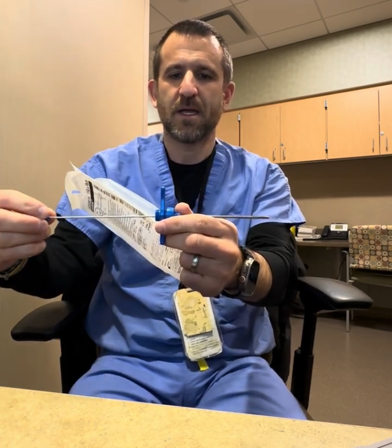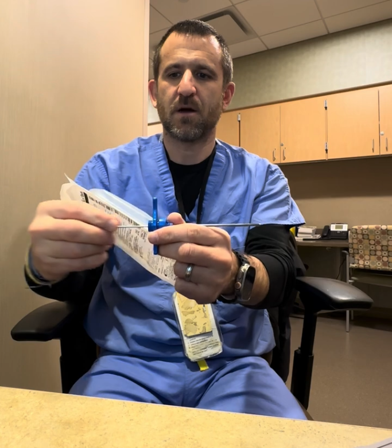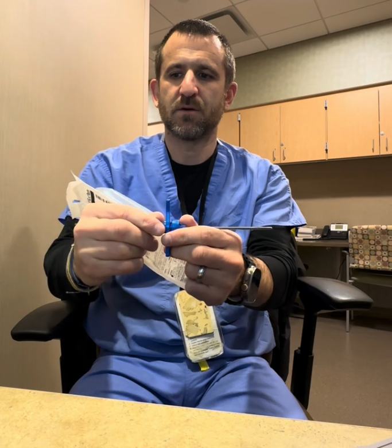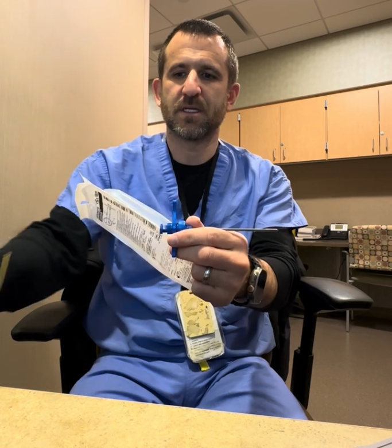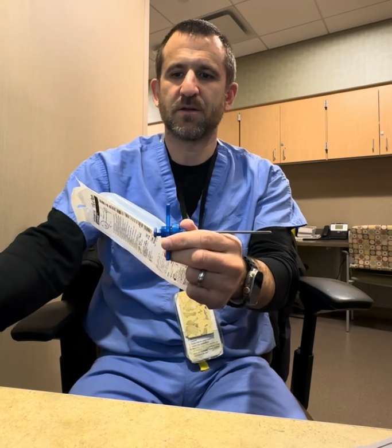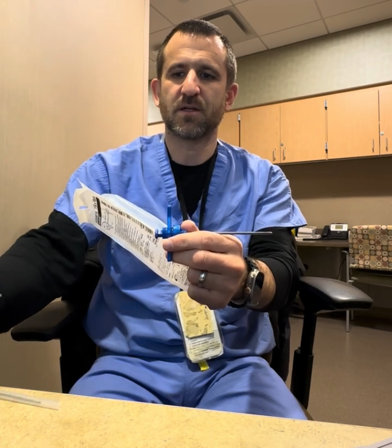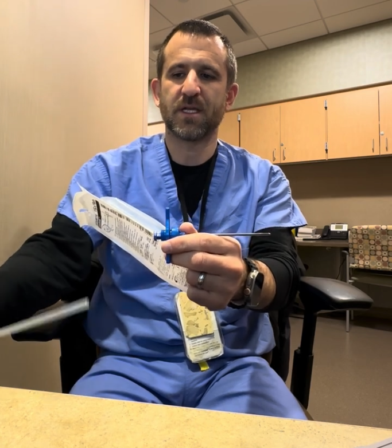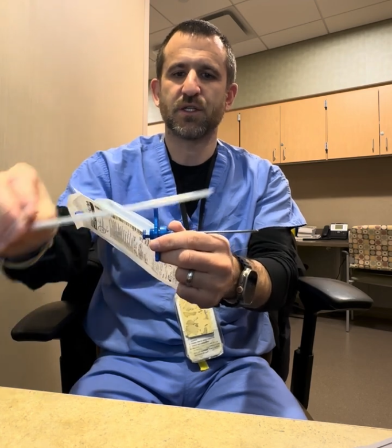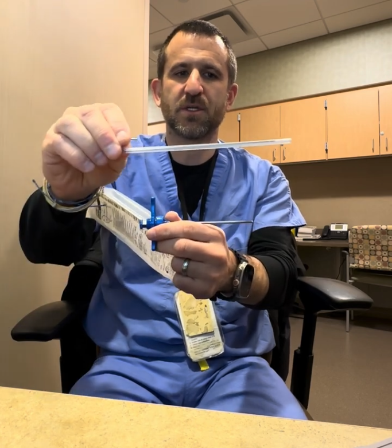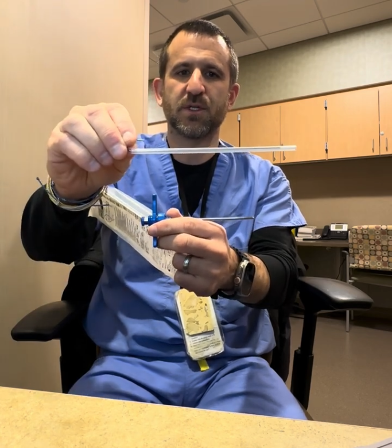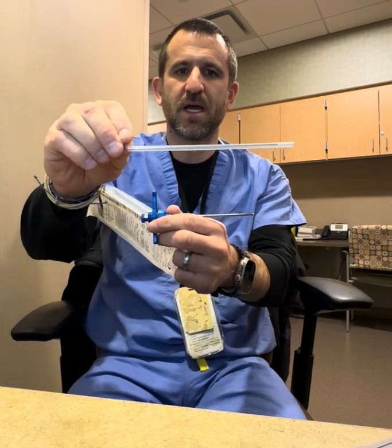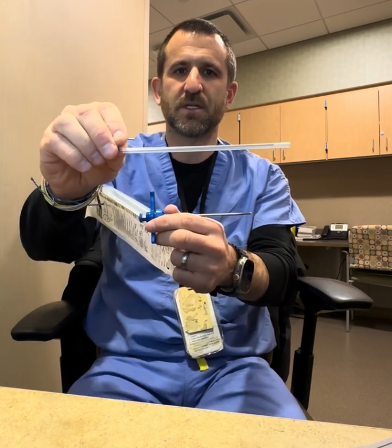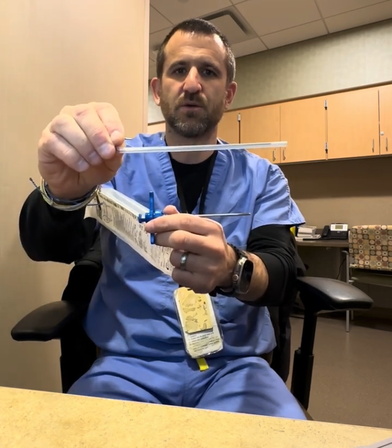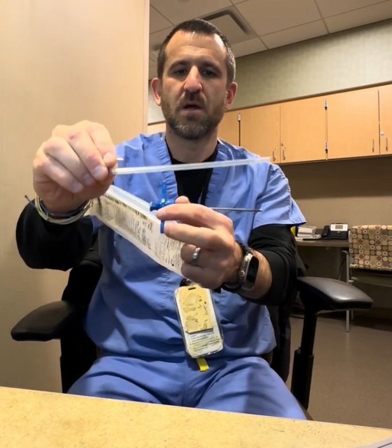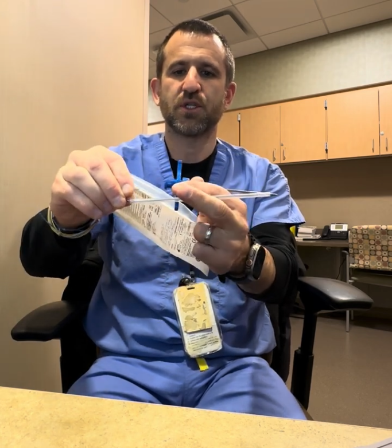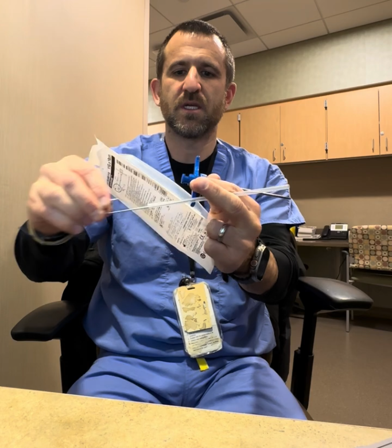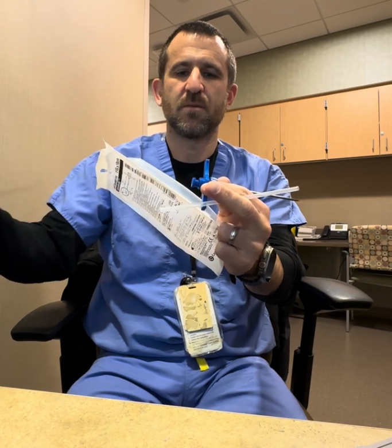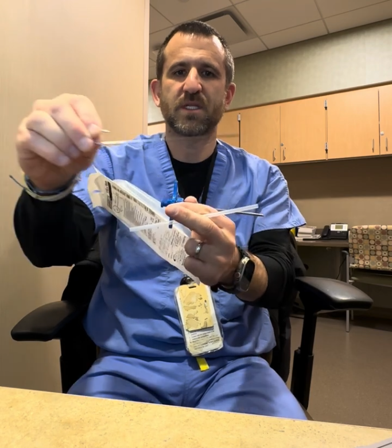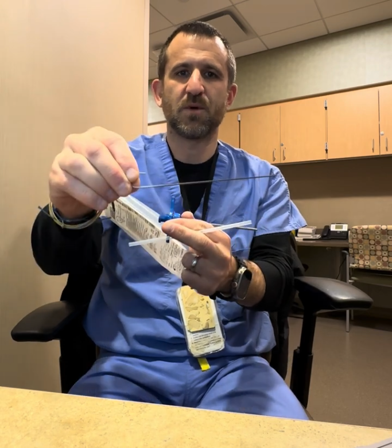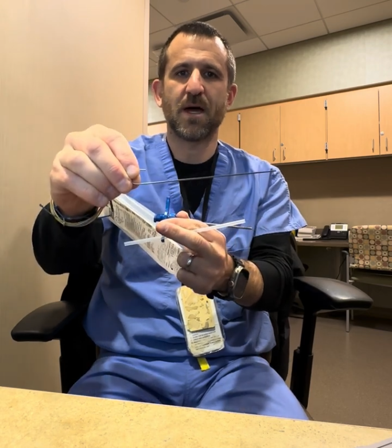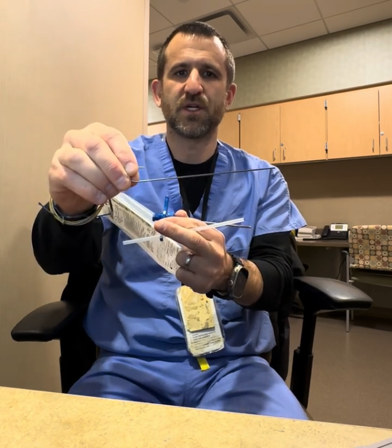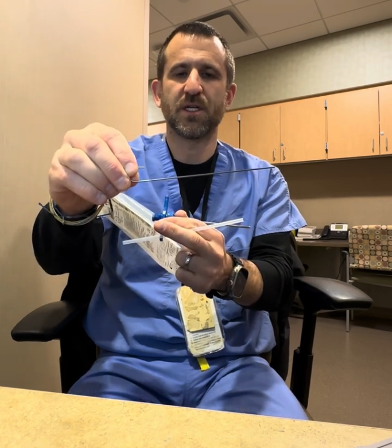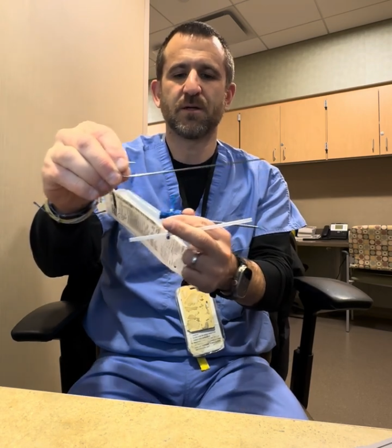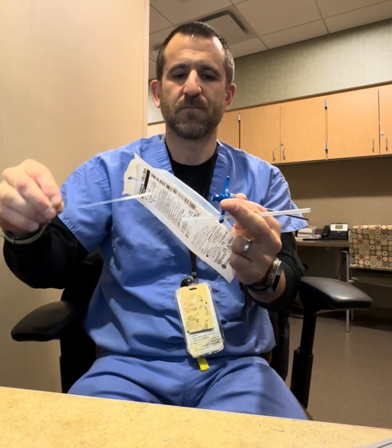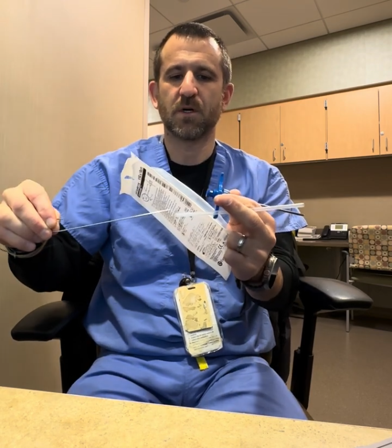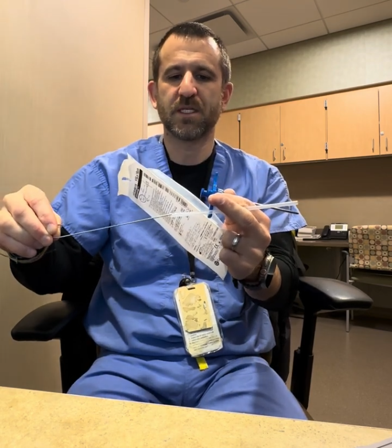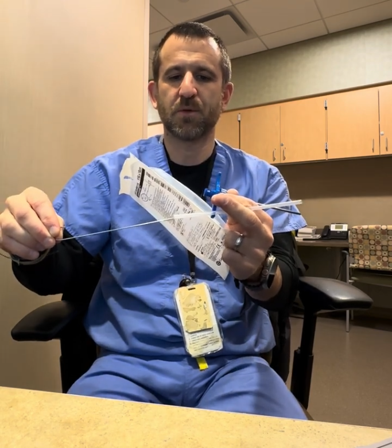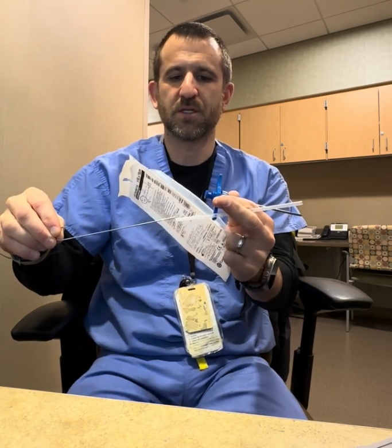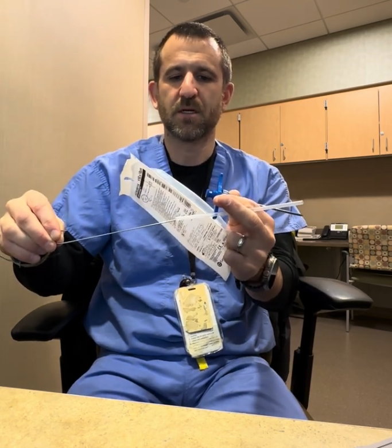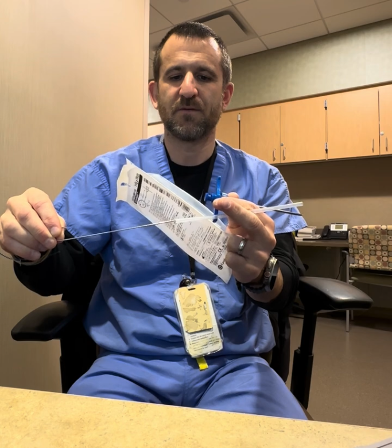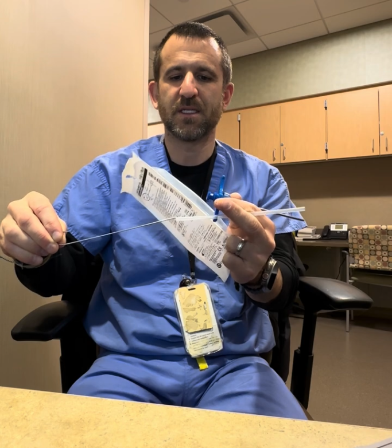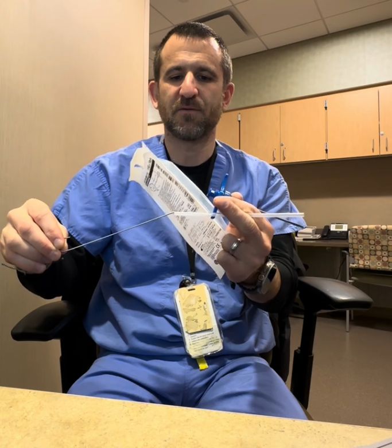Also included is this other device called a shepherd's hook, which is going to help us push the bone sample out of the Jamshidi needle. So pretty simple procedure, very easy to perform.